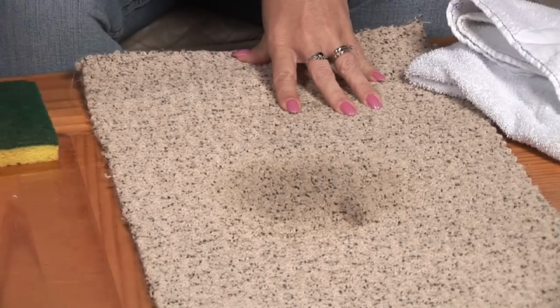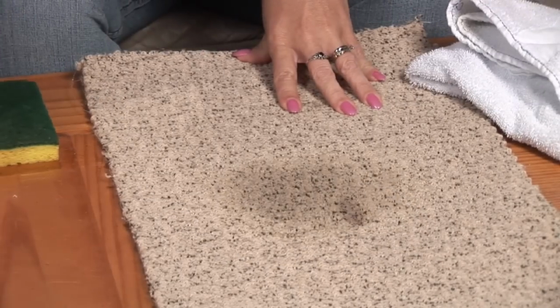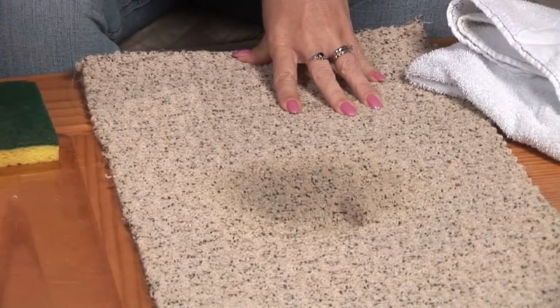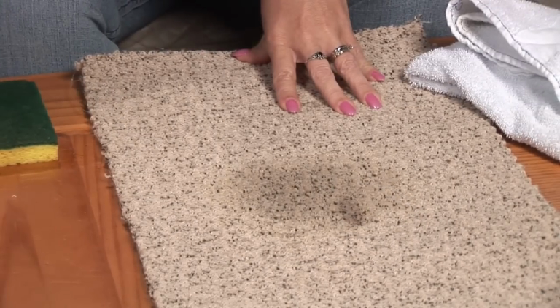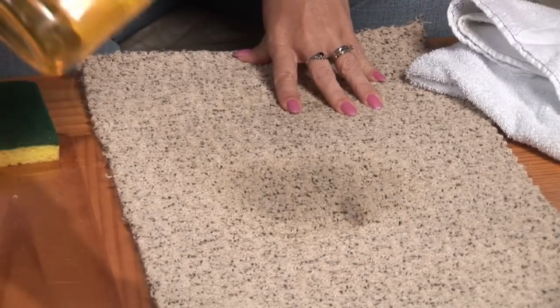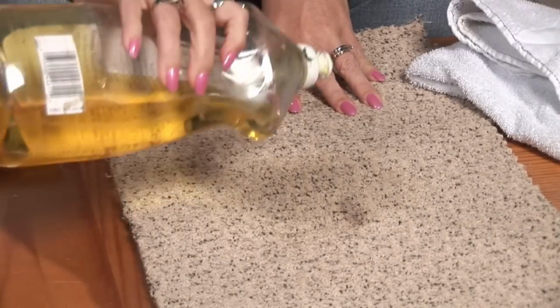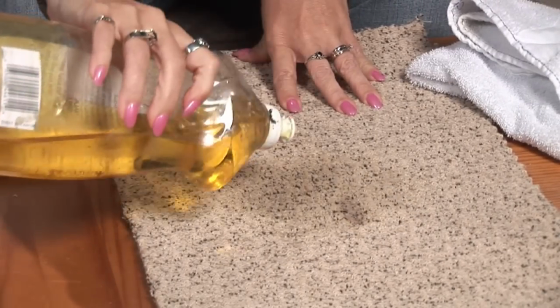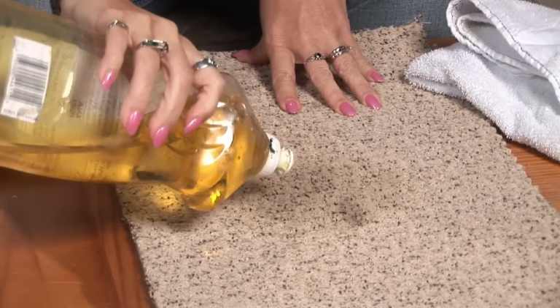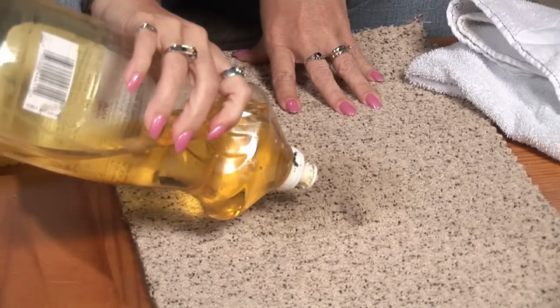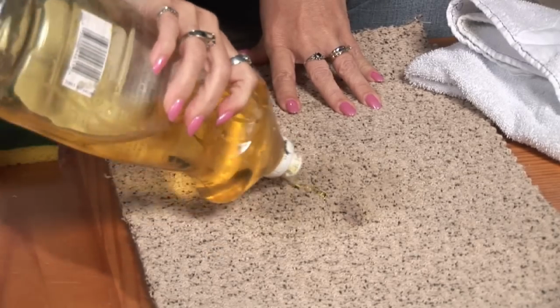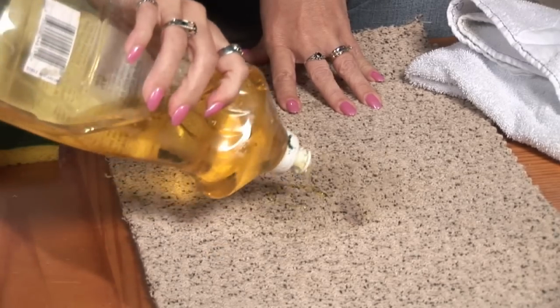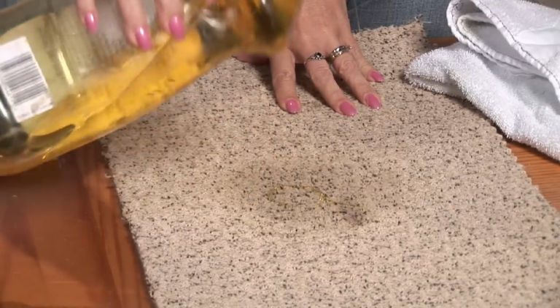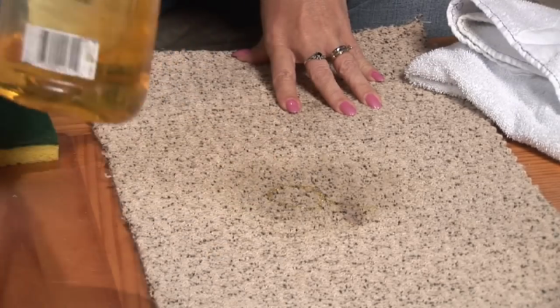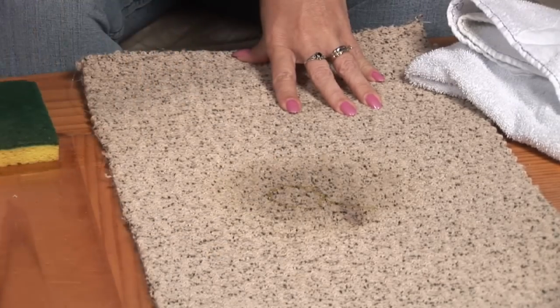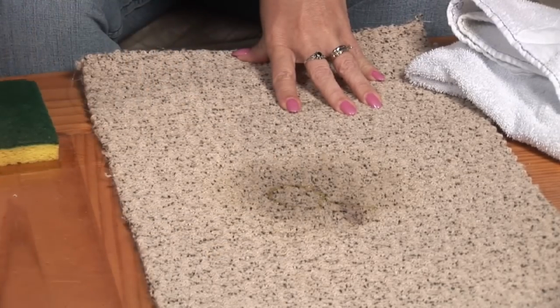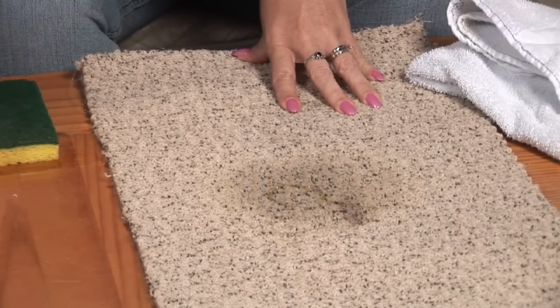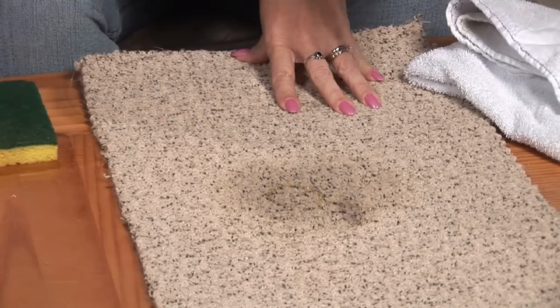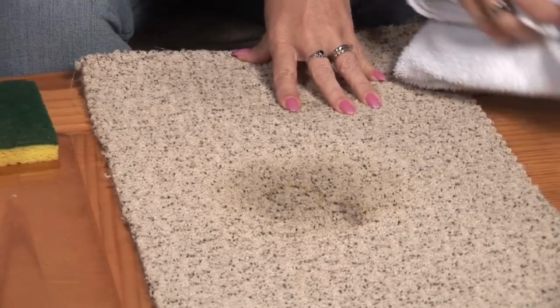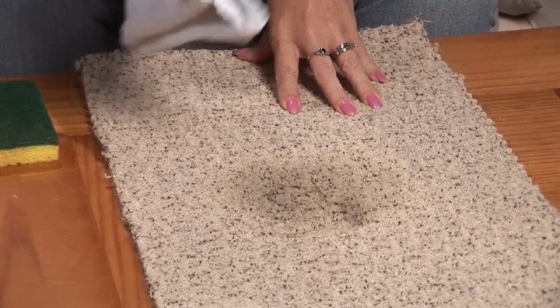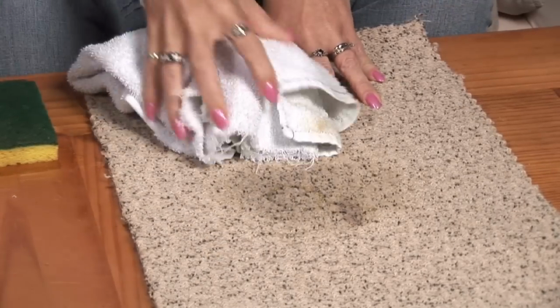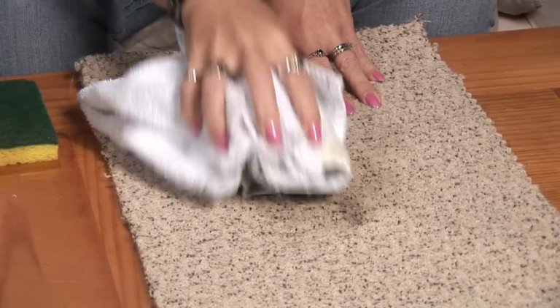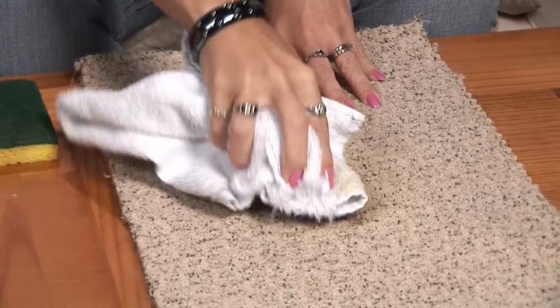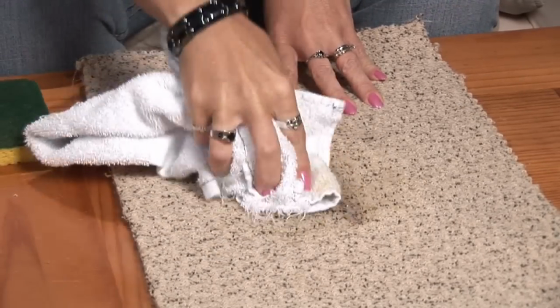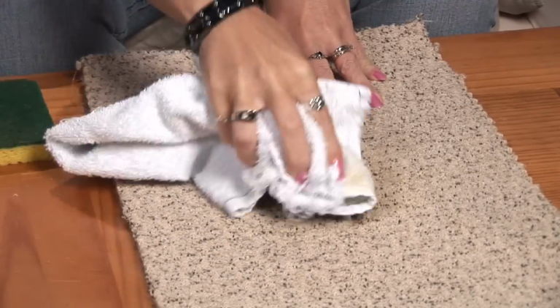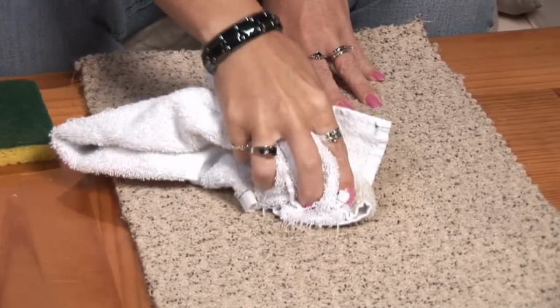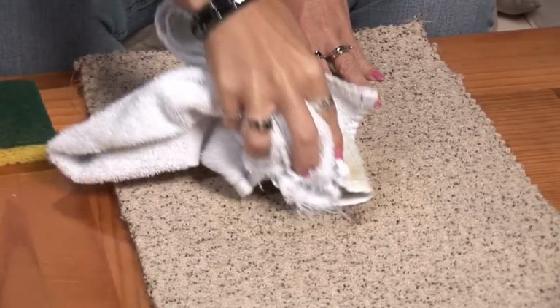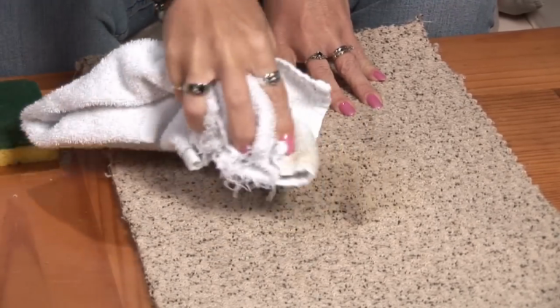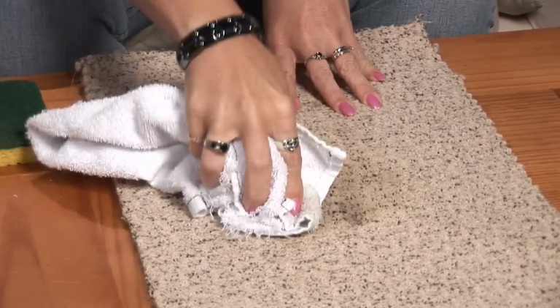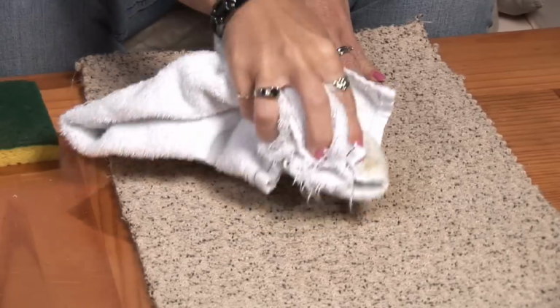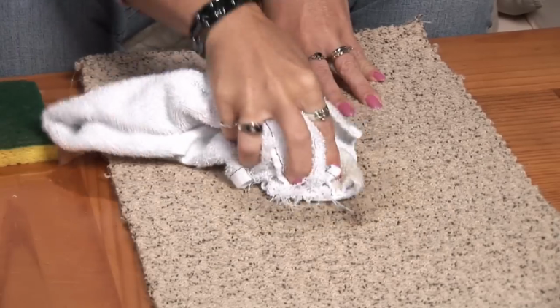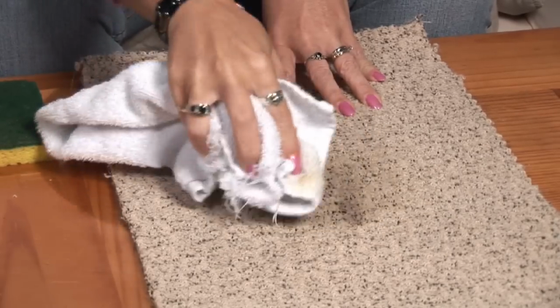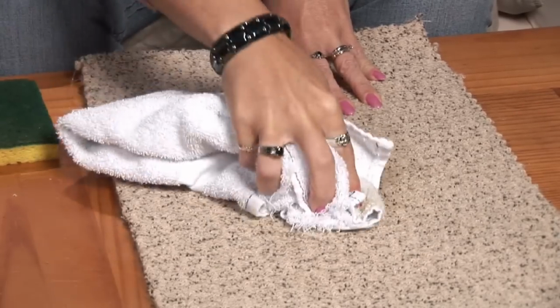You'll use a little bit of detergent — just a little bit. You don't want to go crazy with that. Again, you're going to blot, blot, blot.